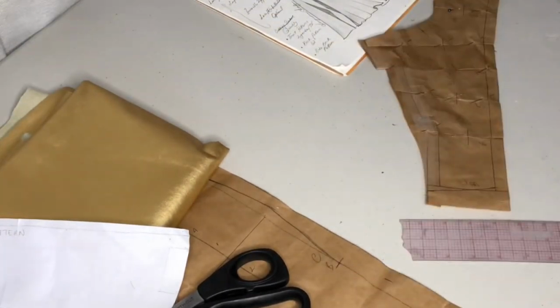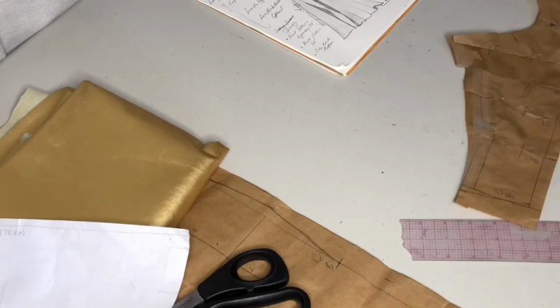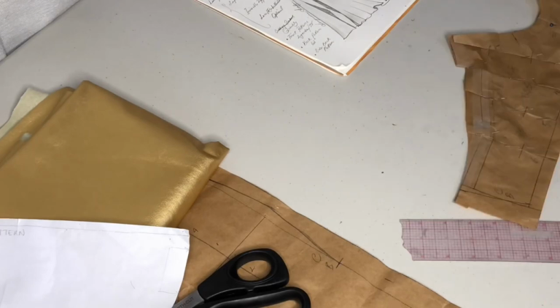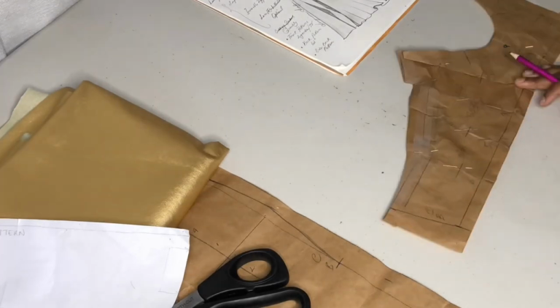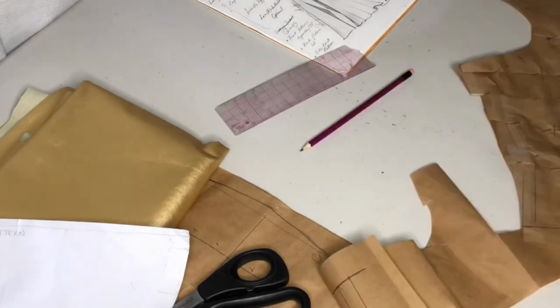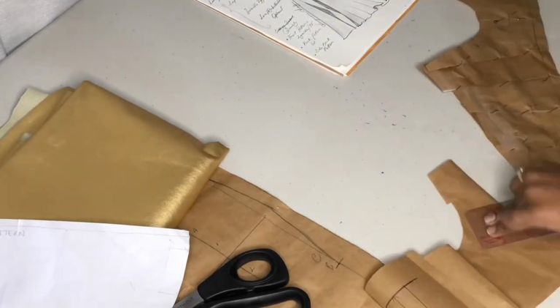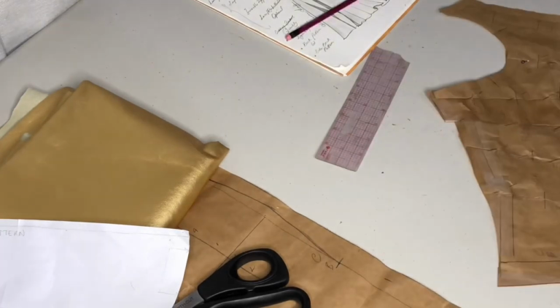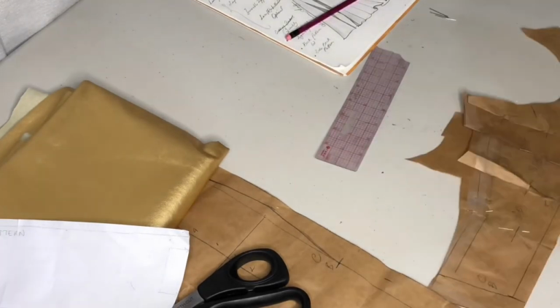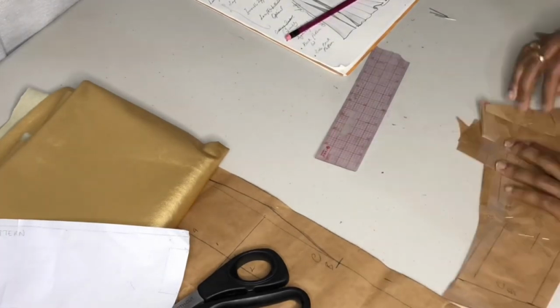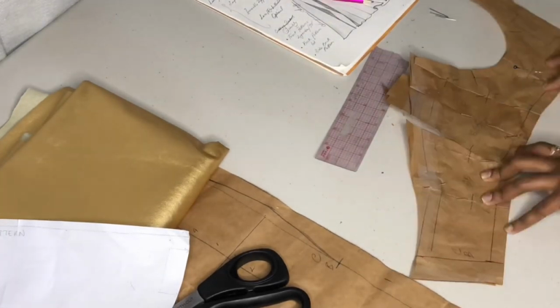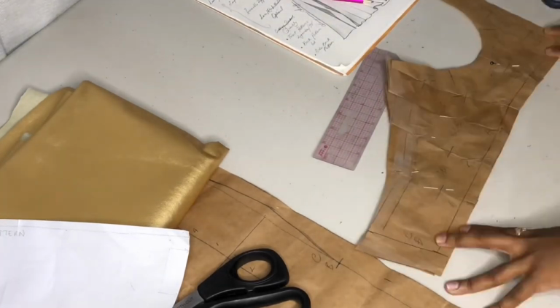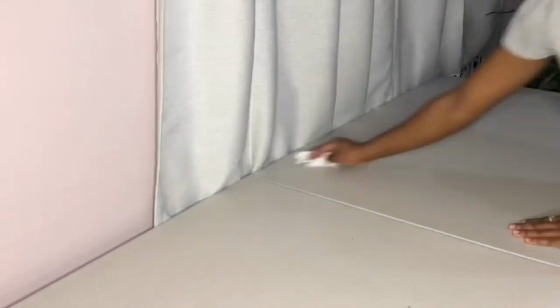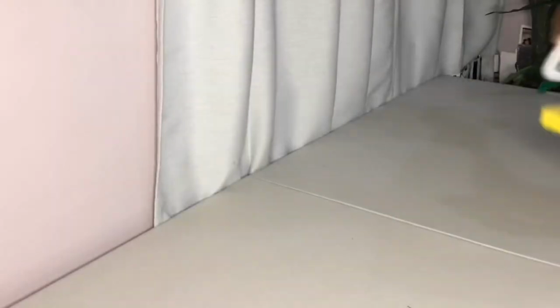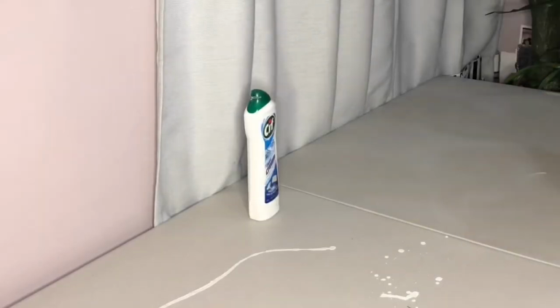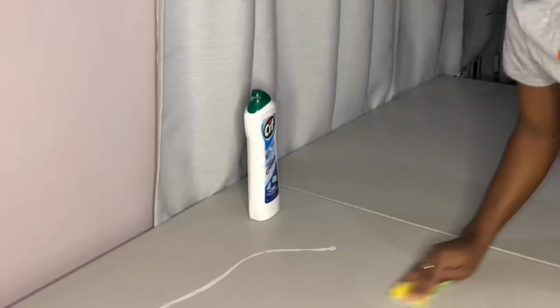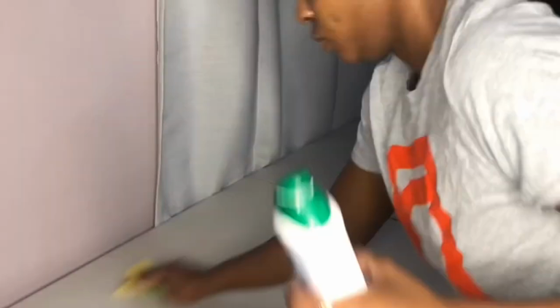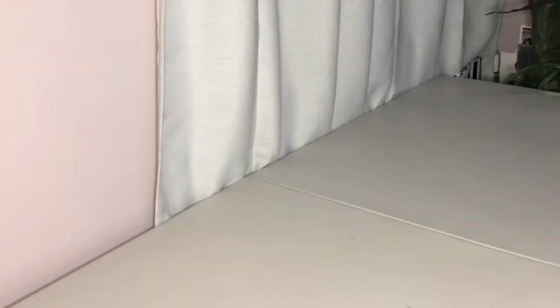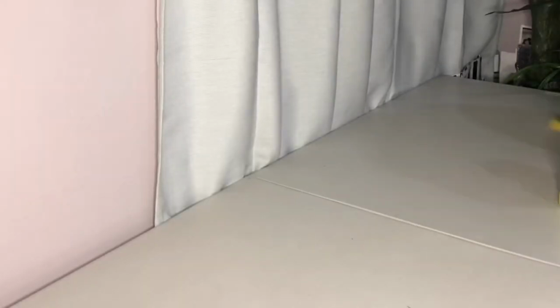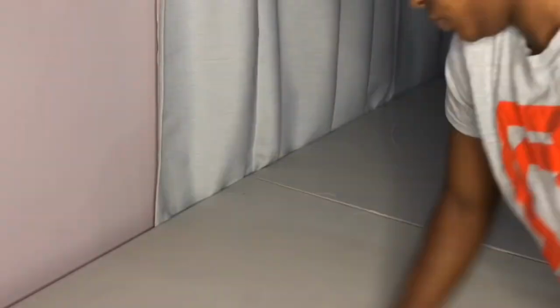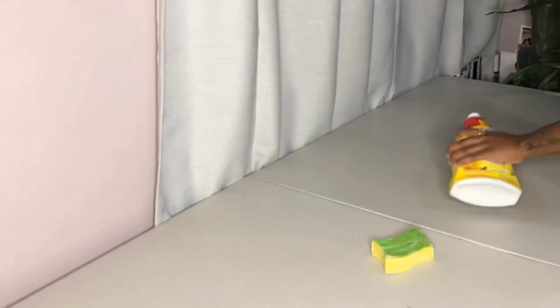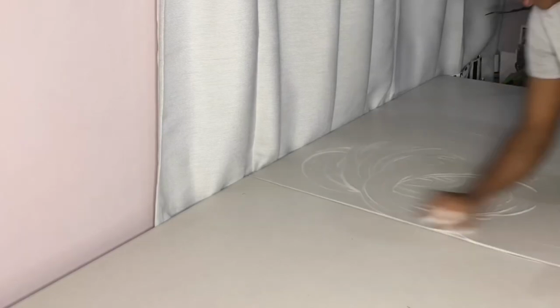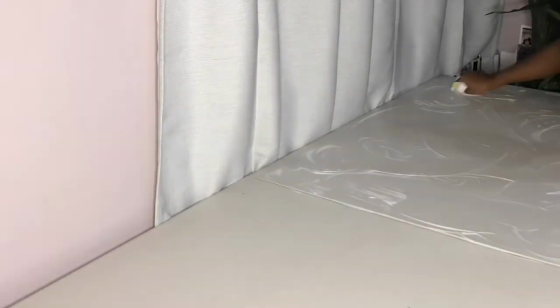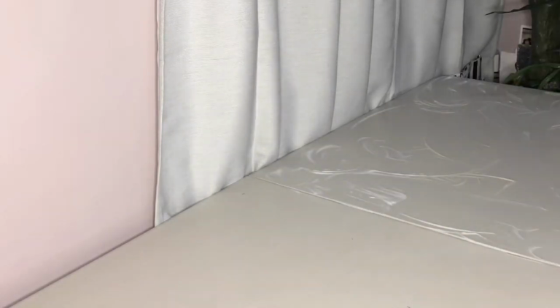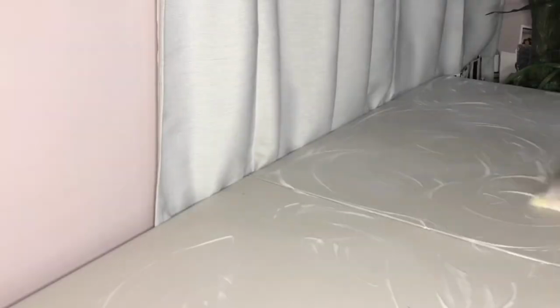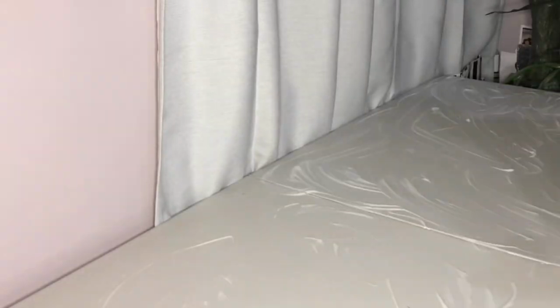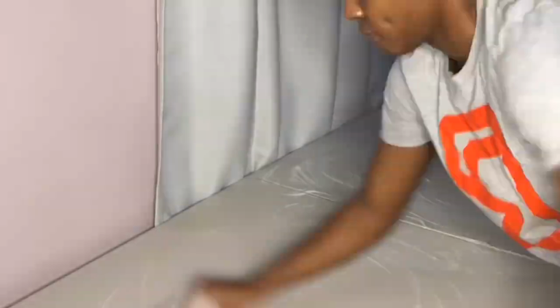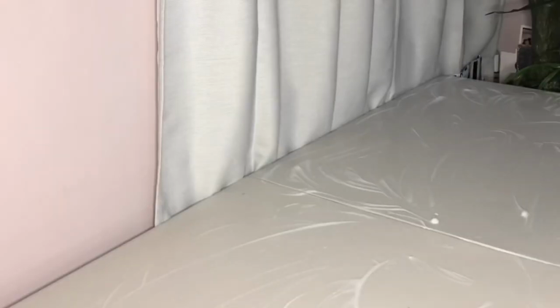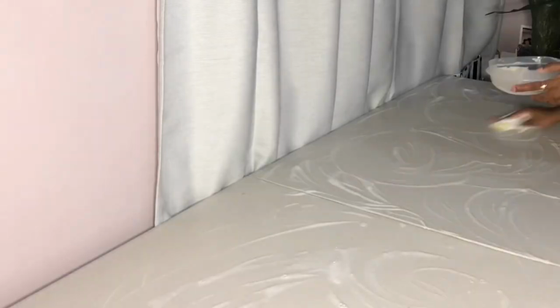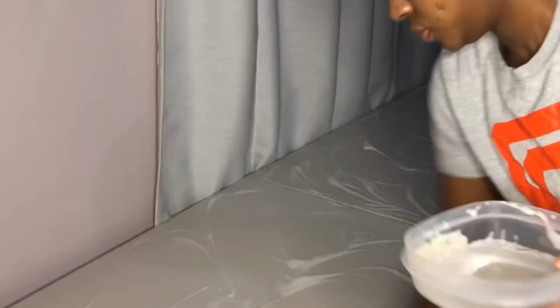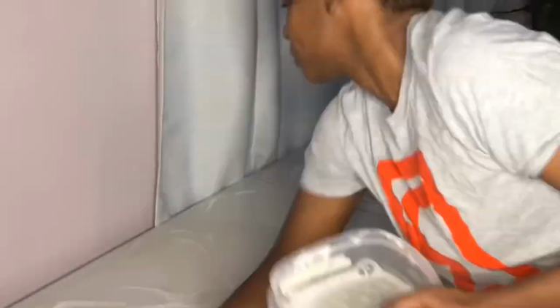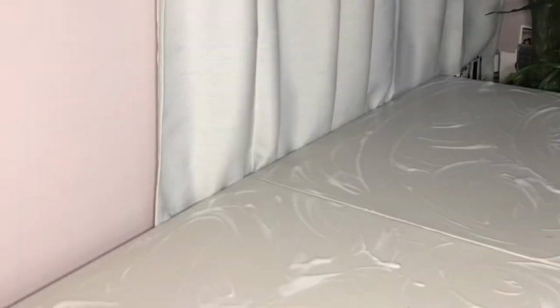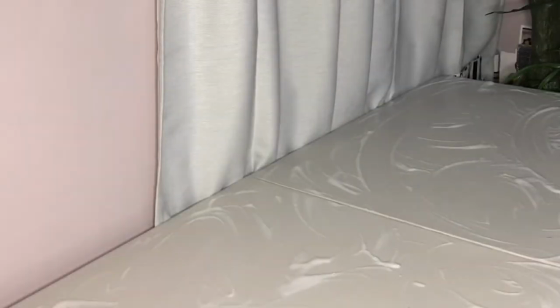Once the pattern is perfect, we can go ahead and prep to cut our real fabric.